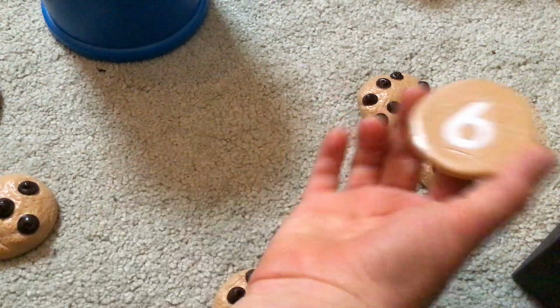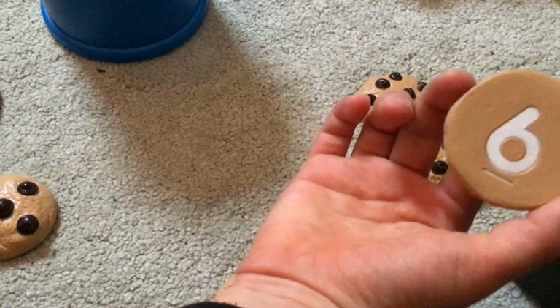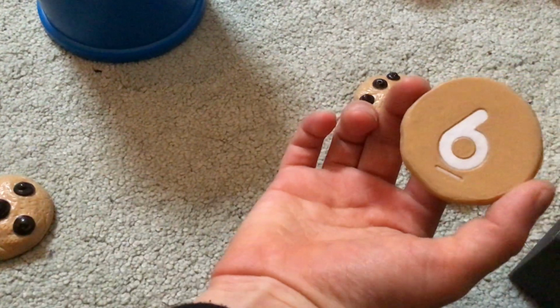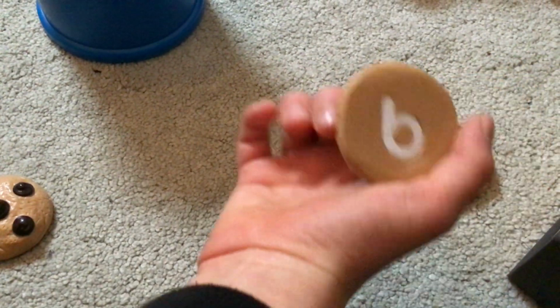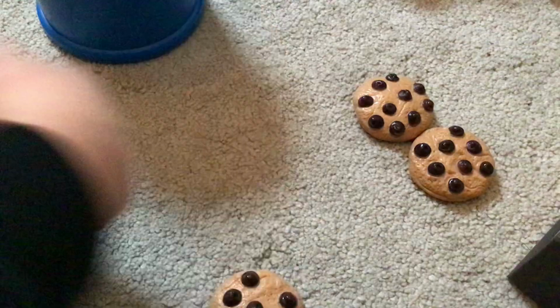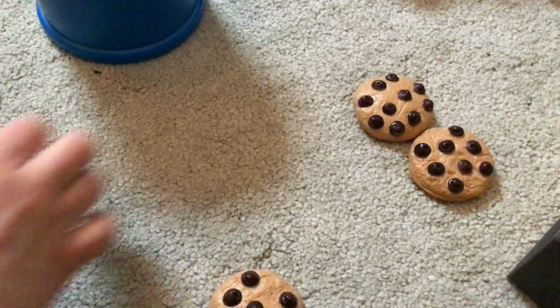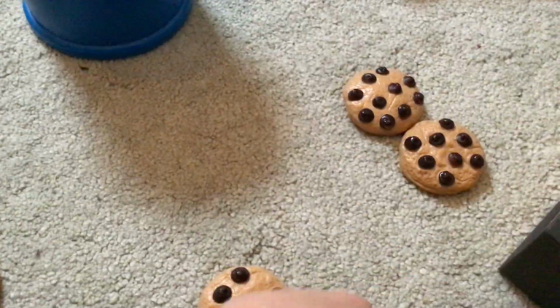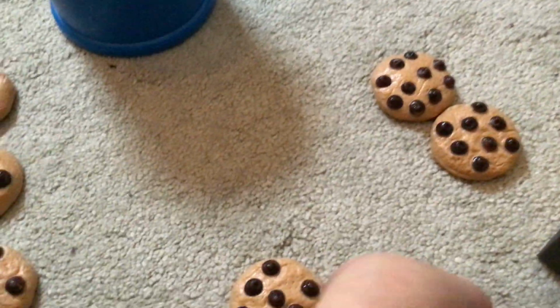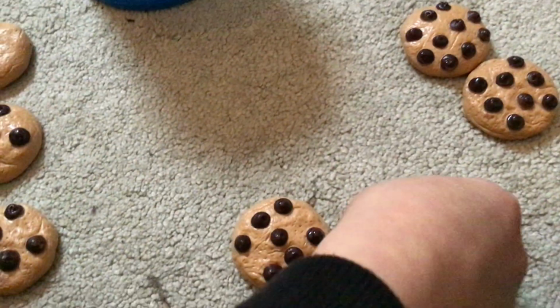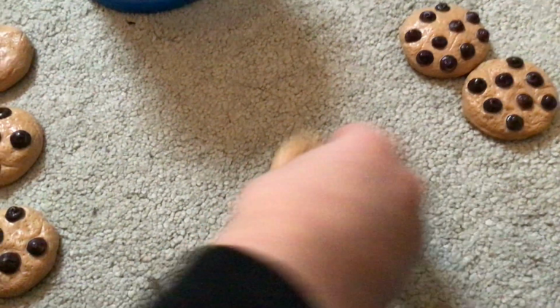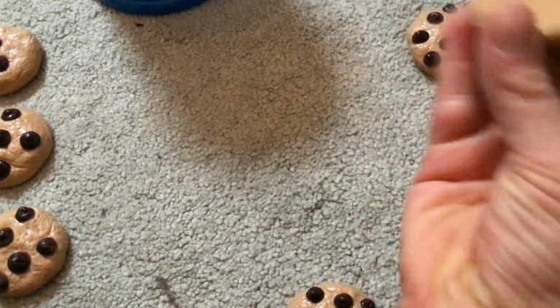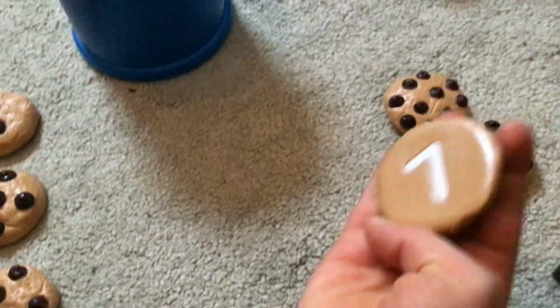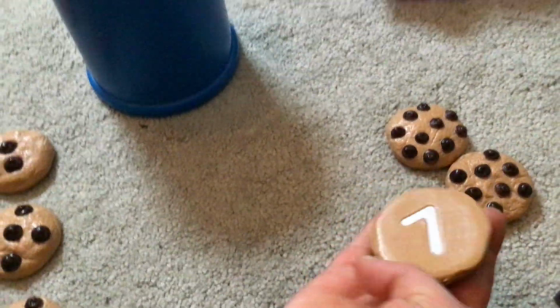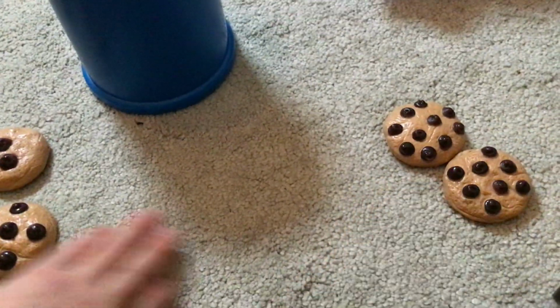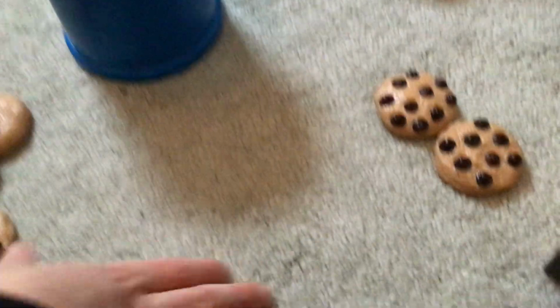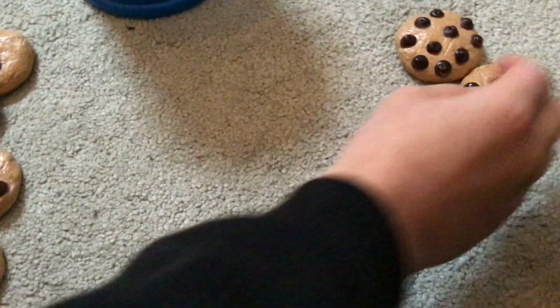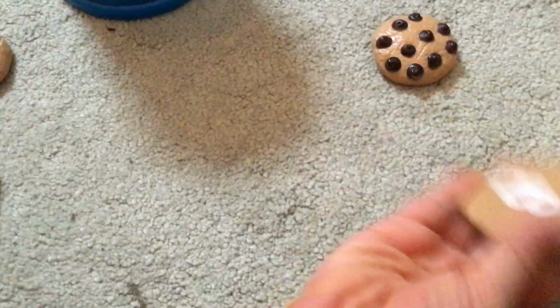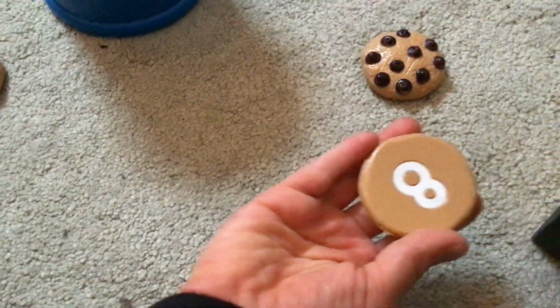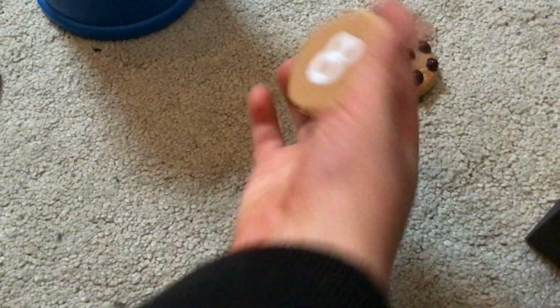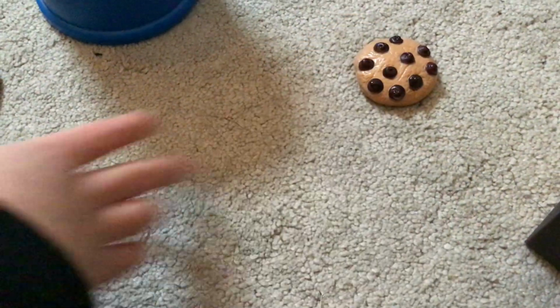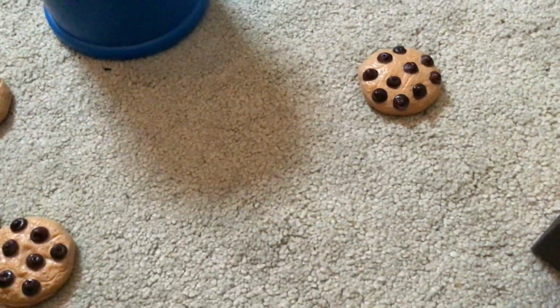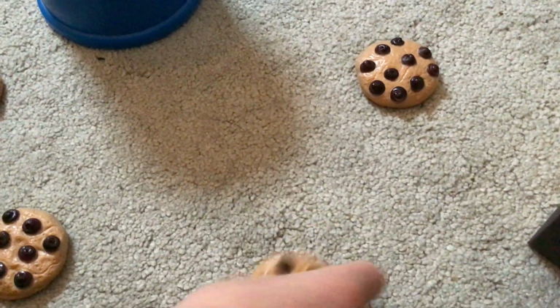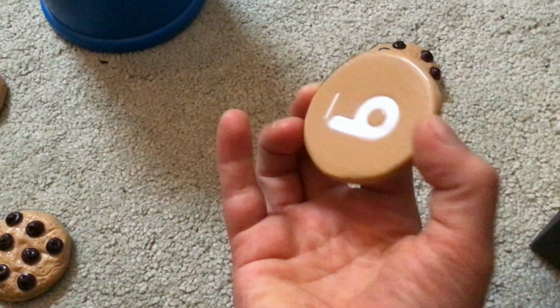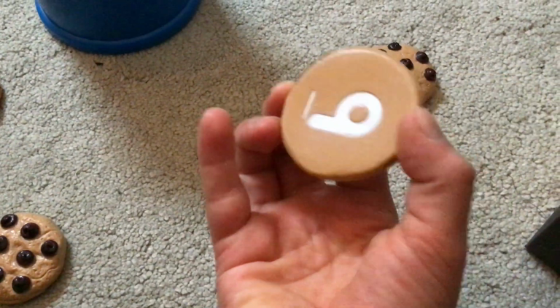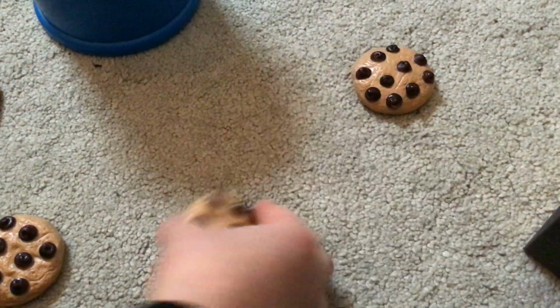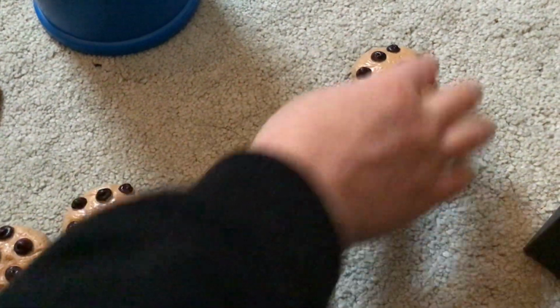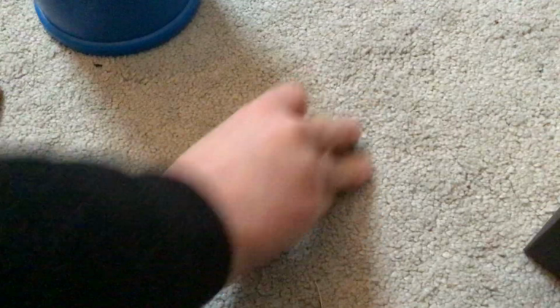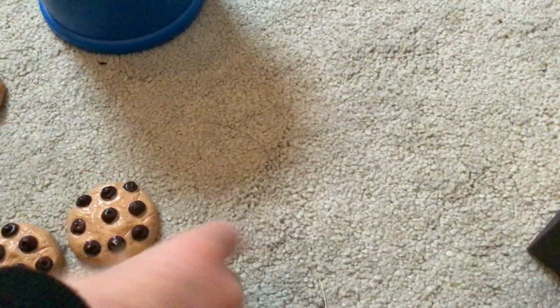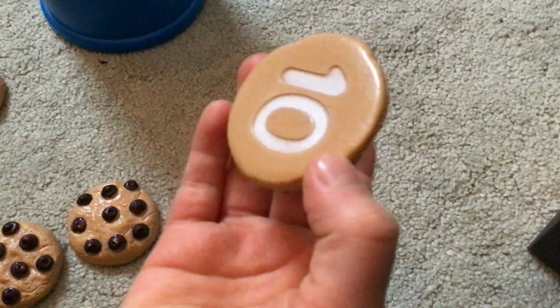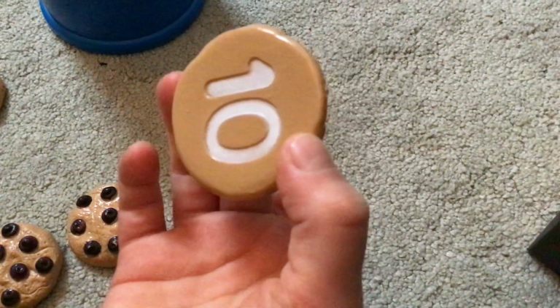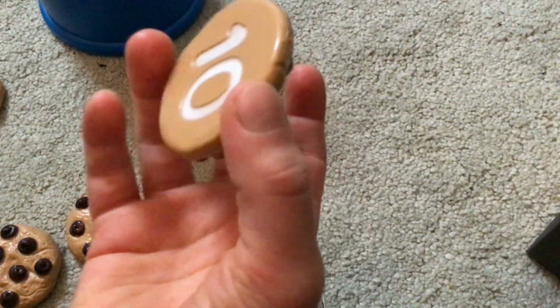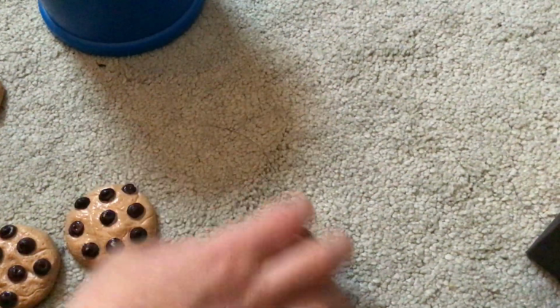Sees — six chopped chips. Set — seven chopped chips. Wheat — eight chopped chips. Neh — nine chopped chips. Dees — ten chopped chips.